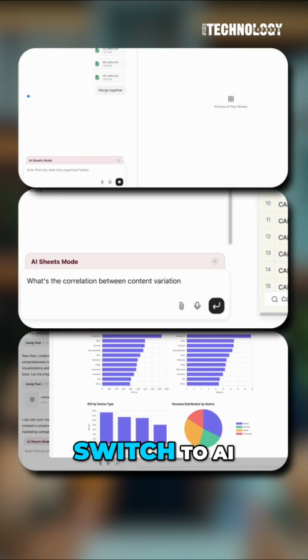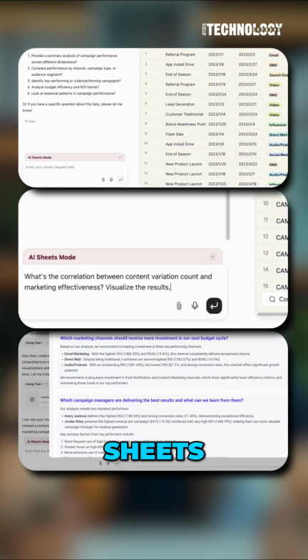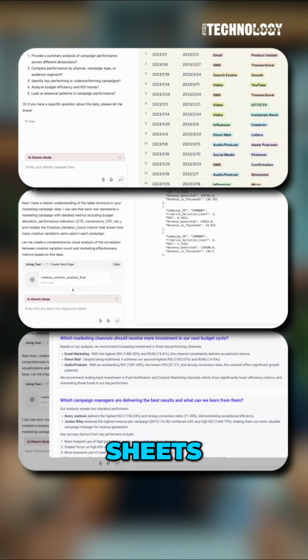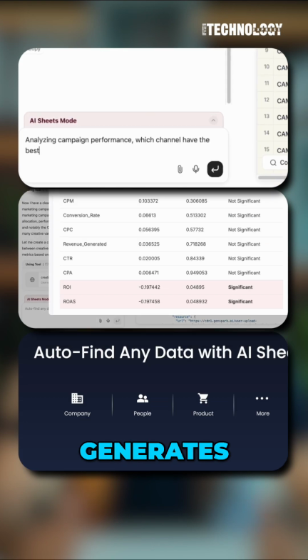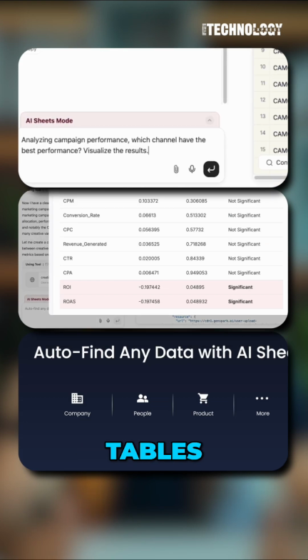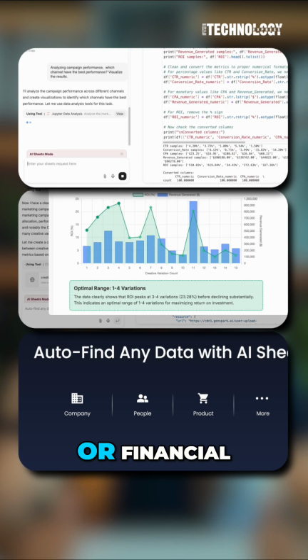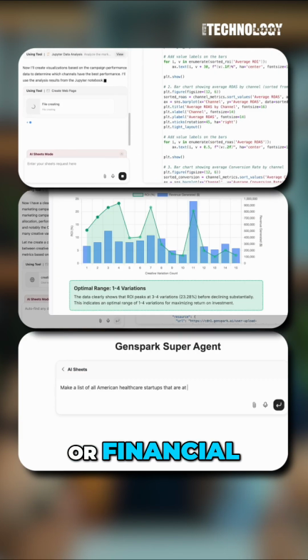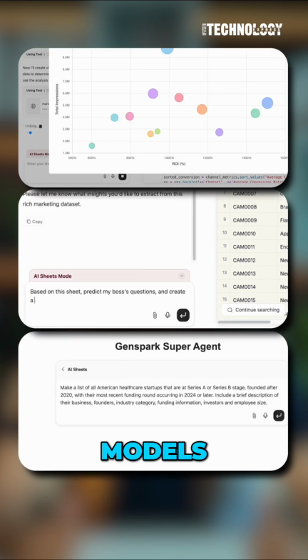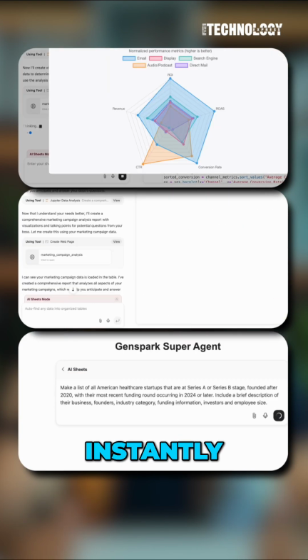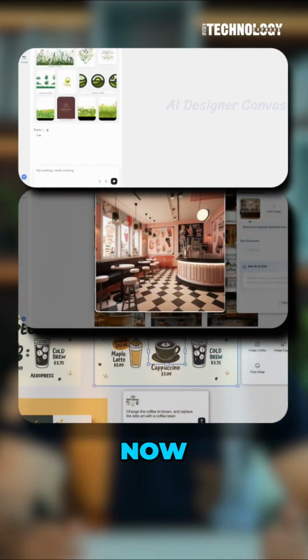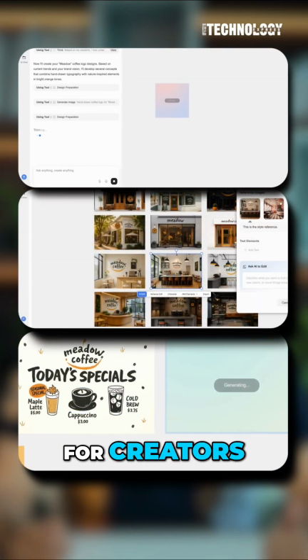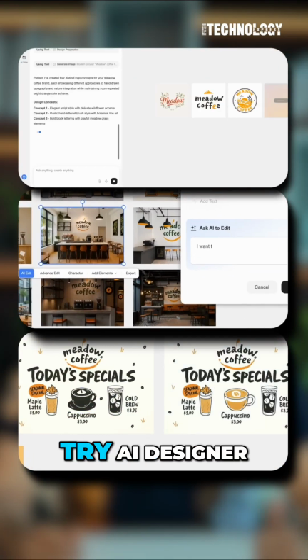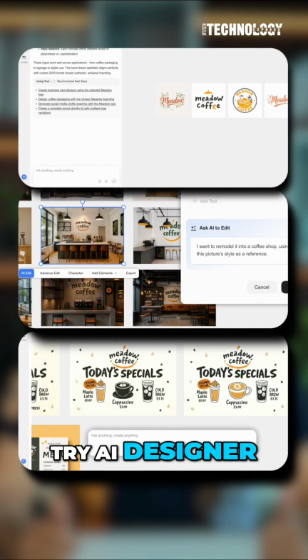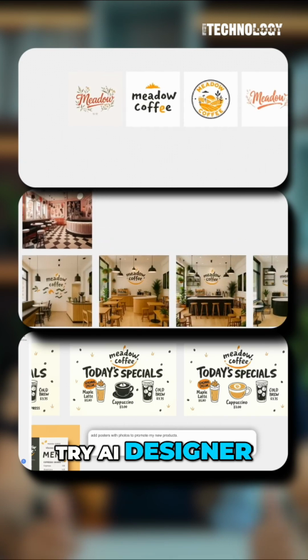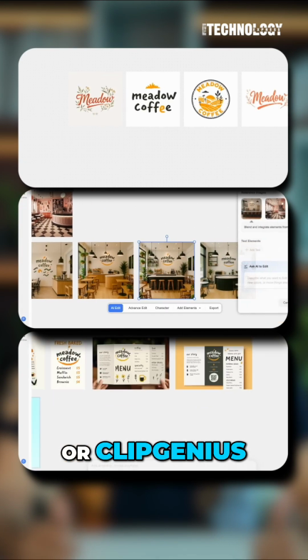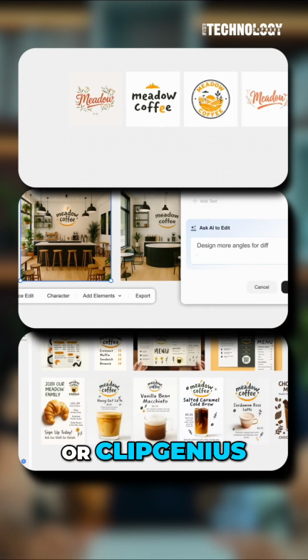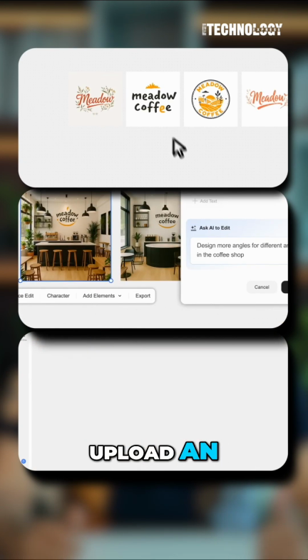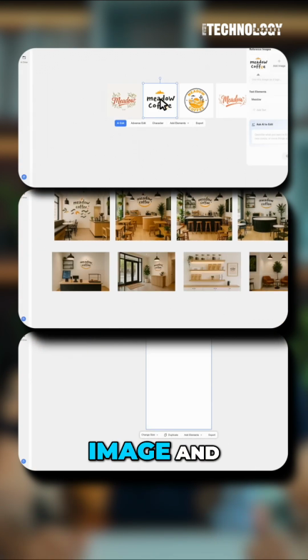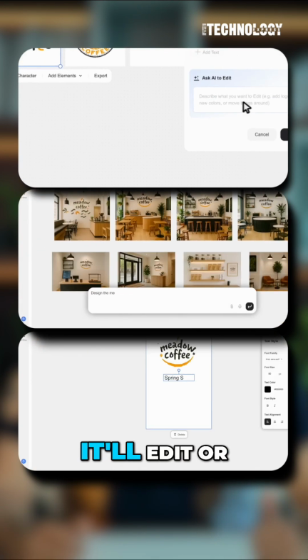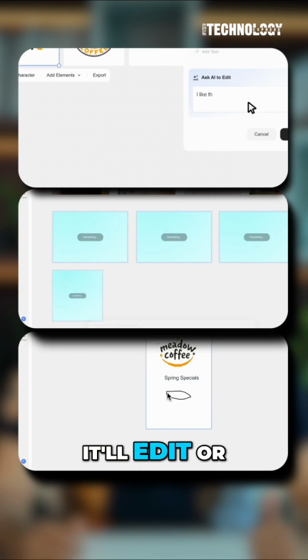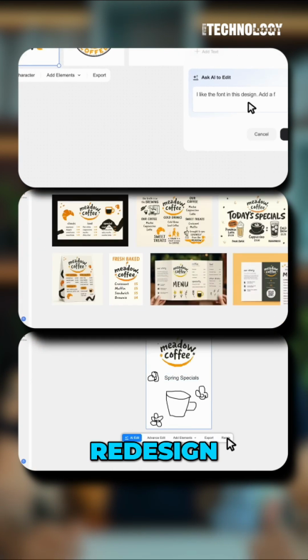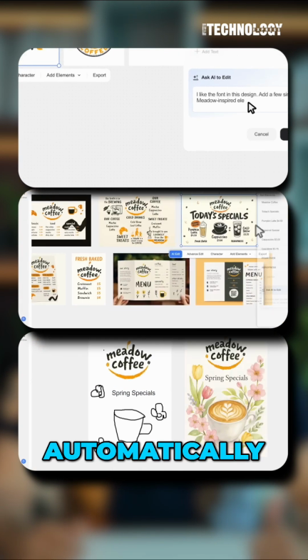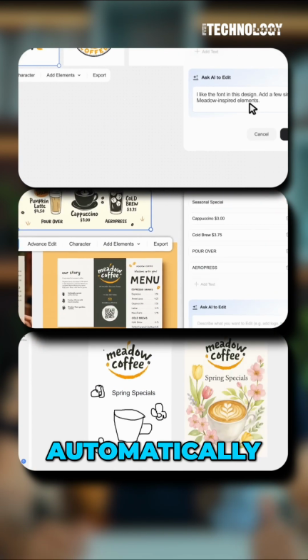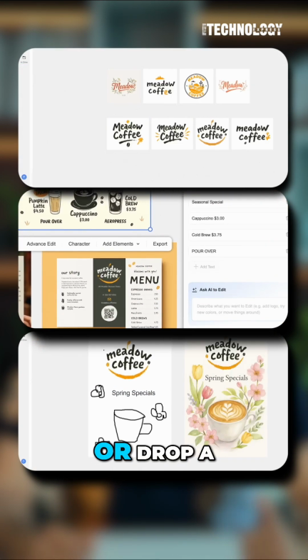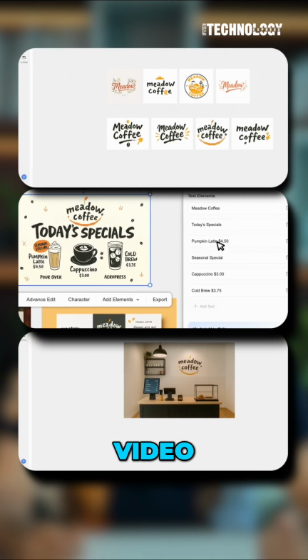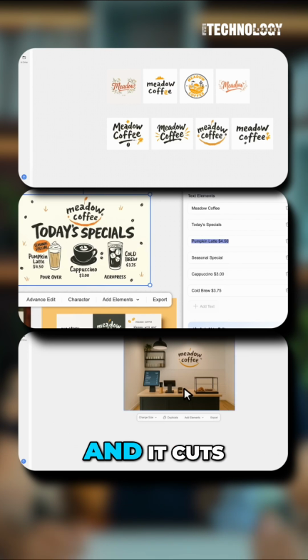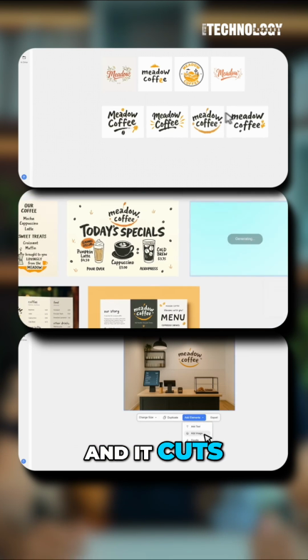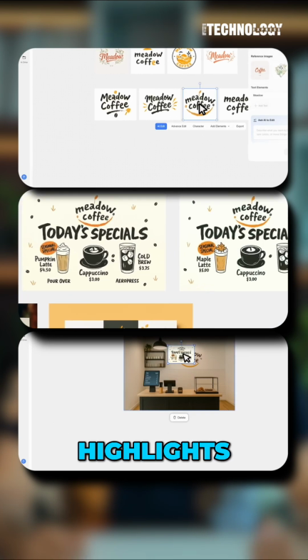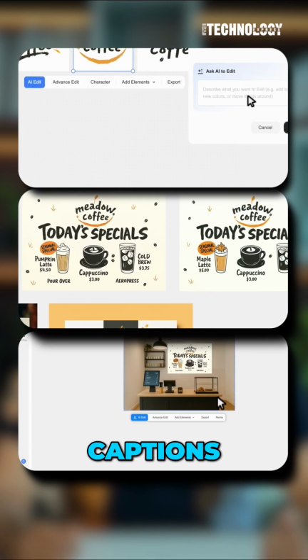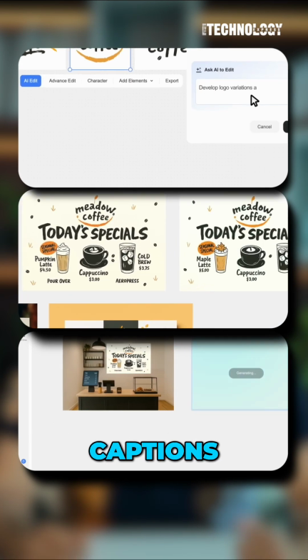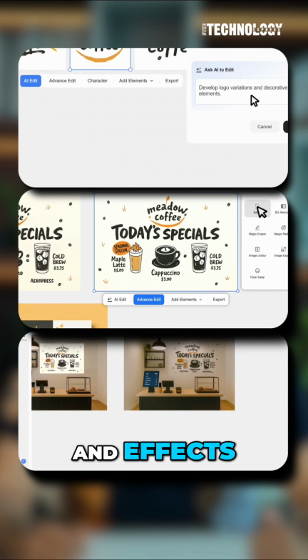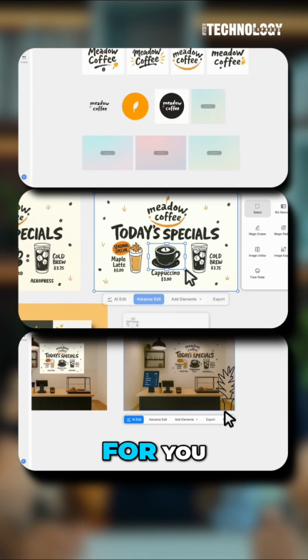Need numbers? Switch to AI Sheets and it generates tables or financial models instantly. Now for creators, try AI Designer or ClipGenius. Upload an image and it will edit or redesign it automatically, or drop a video and it cuts highlights, captions, and effects for you.